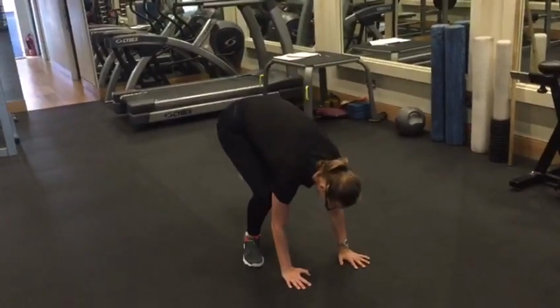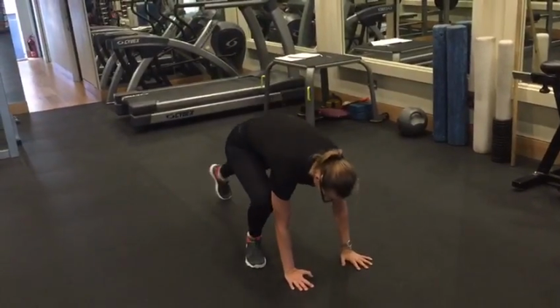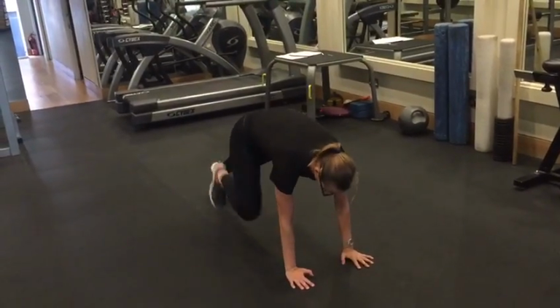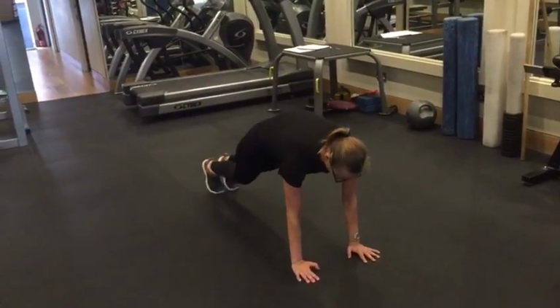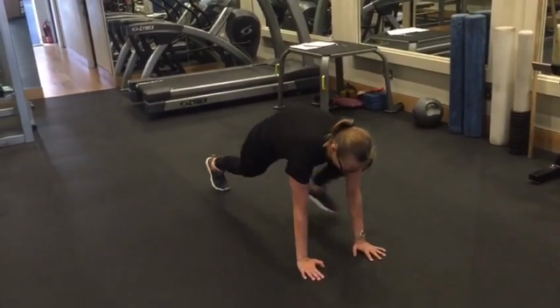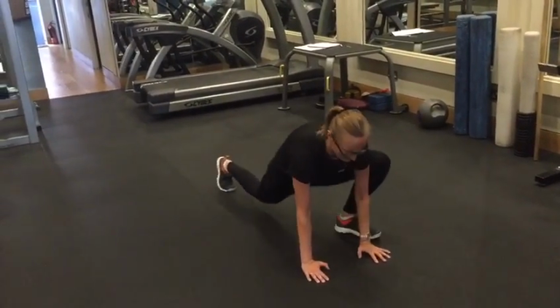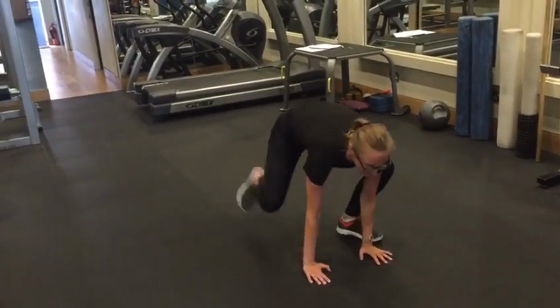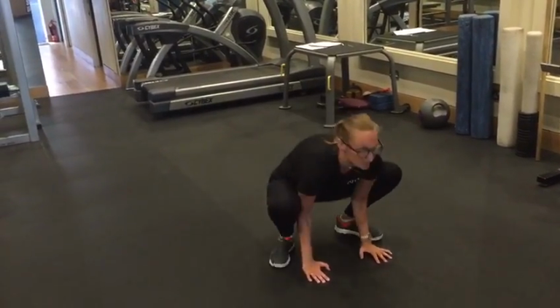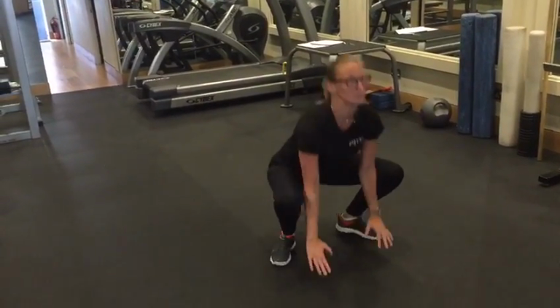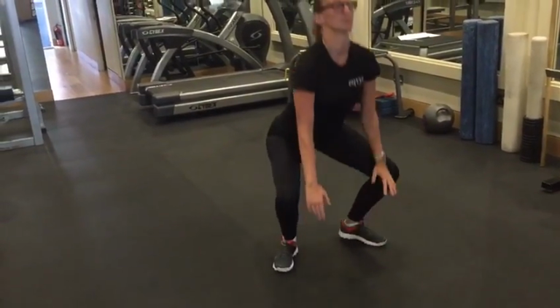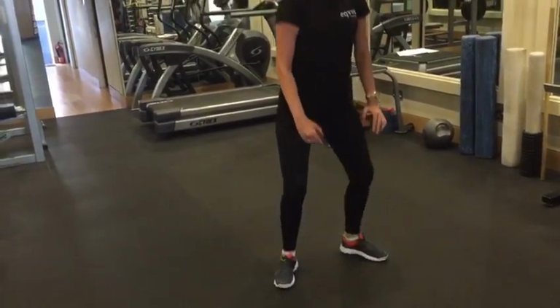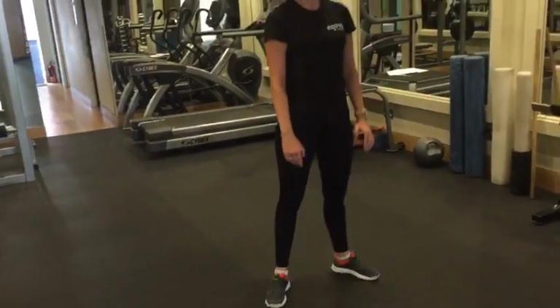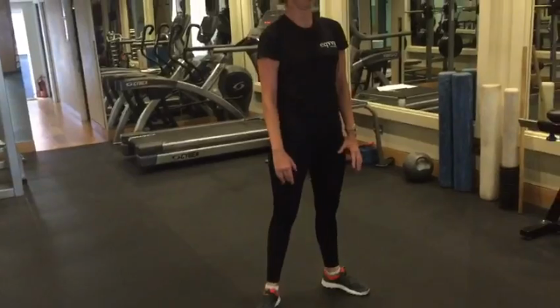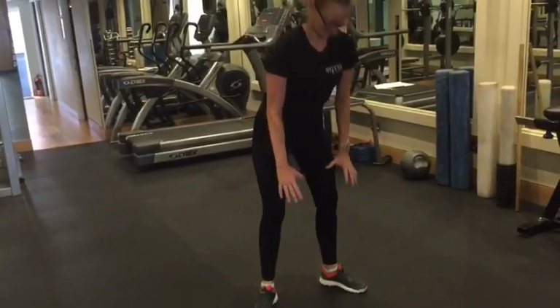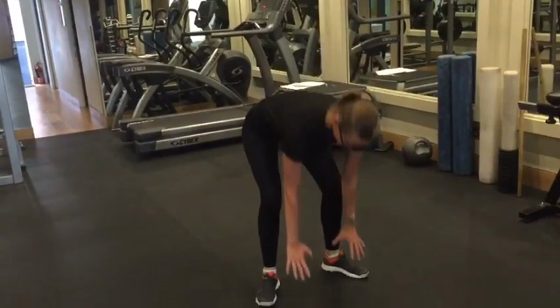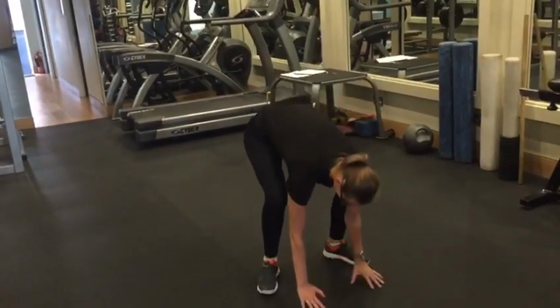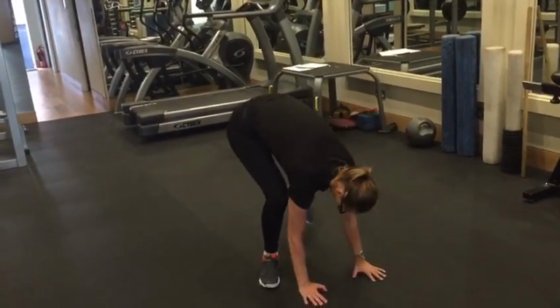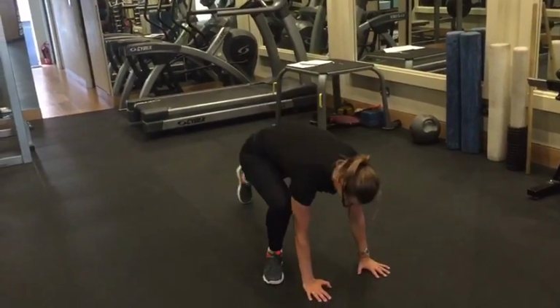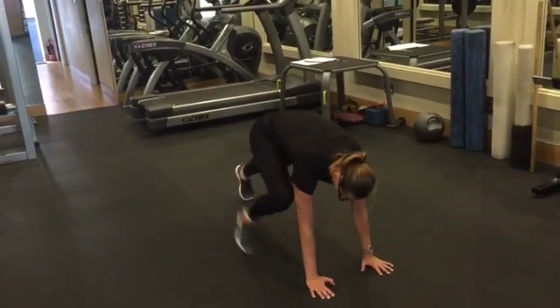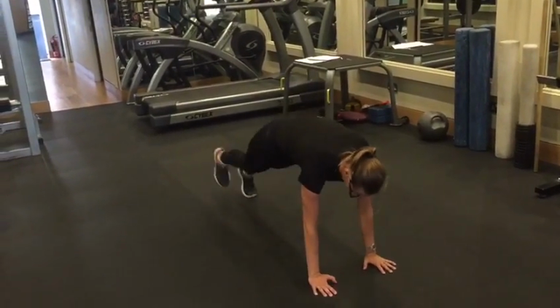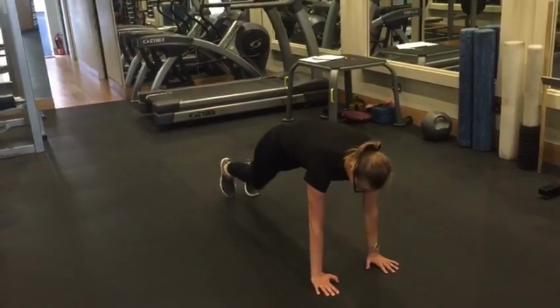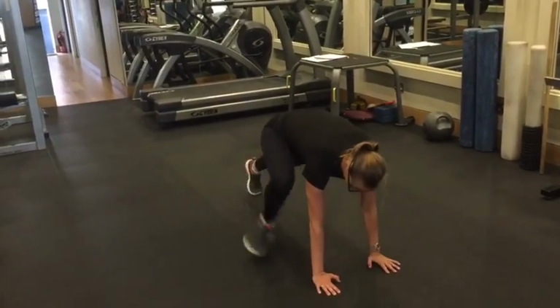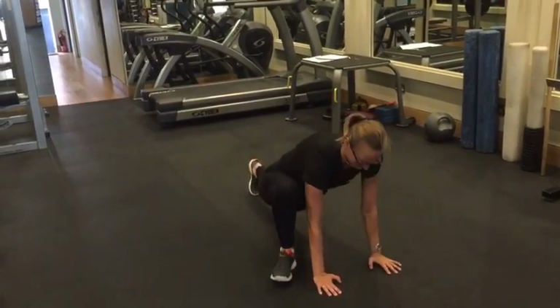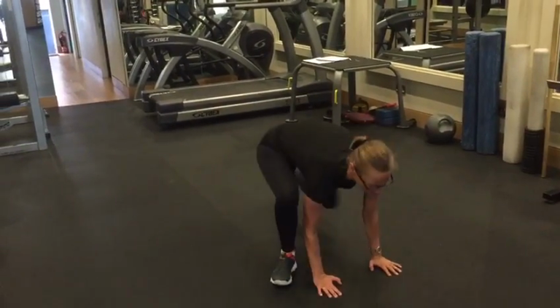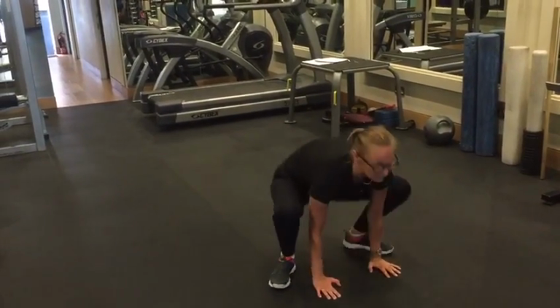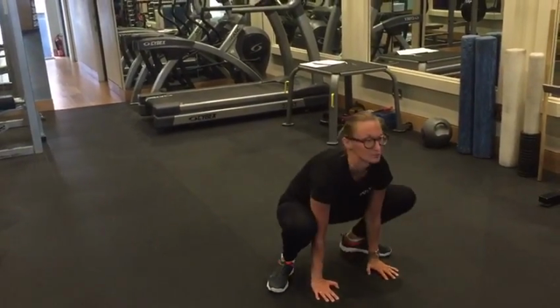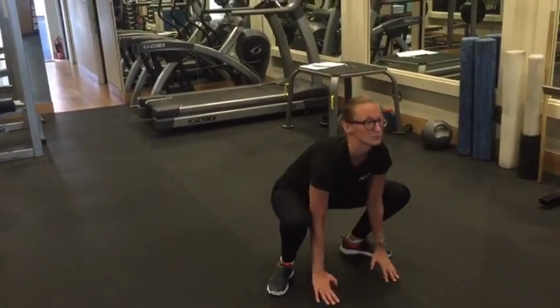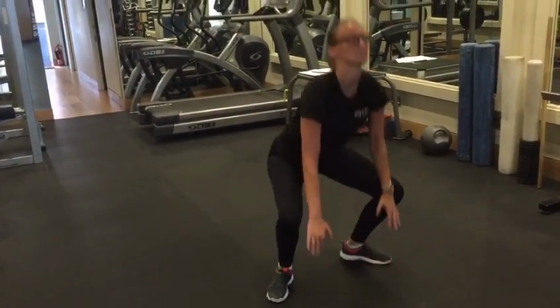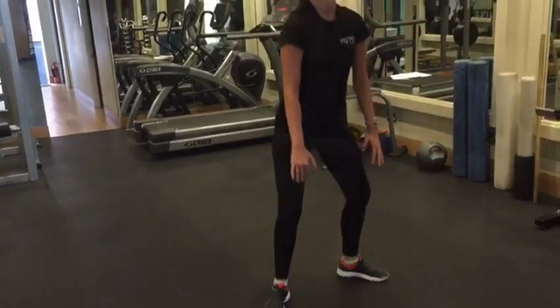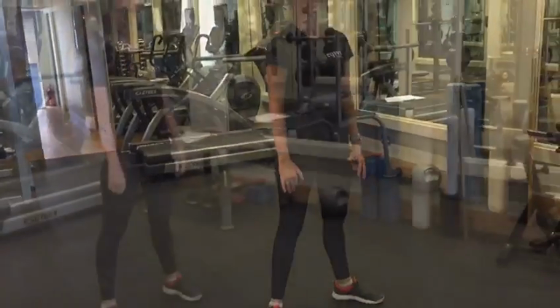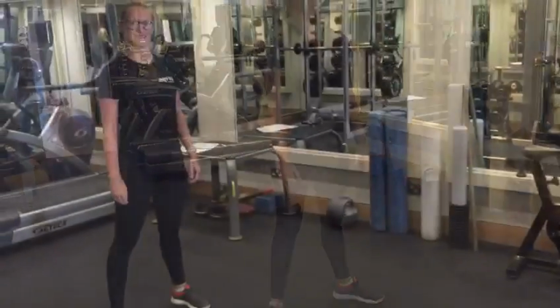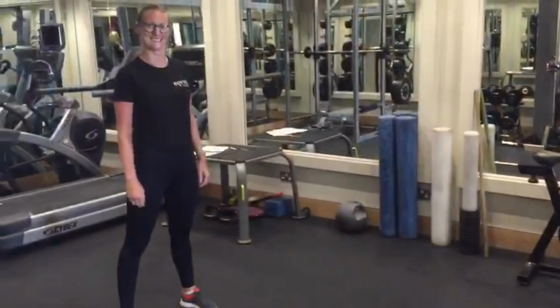Take your hands down and step your feet out into a plank, then keeping your bum down, big step back in and stand it up, pushing through the heels, keeping your chest lifted.